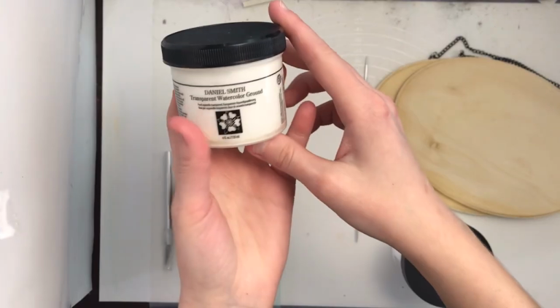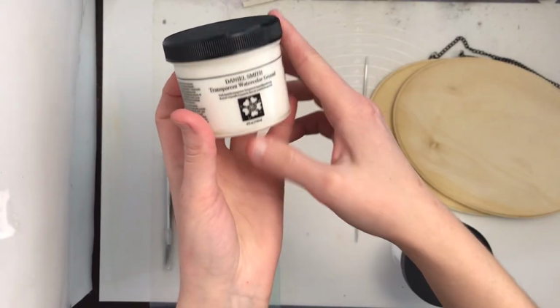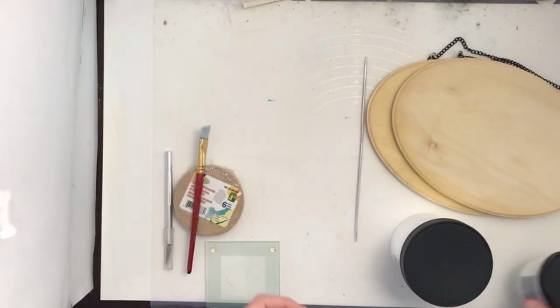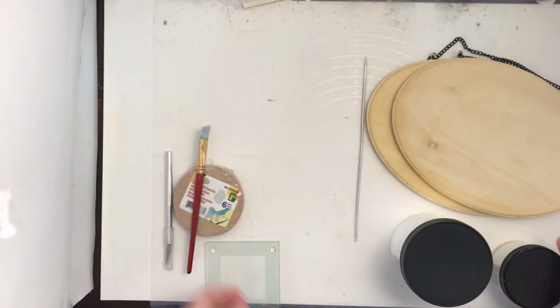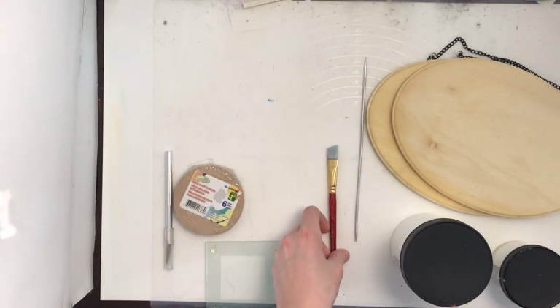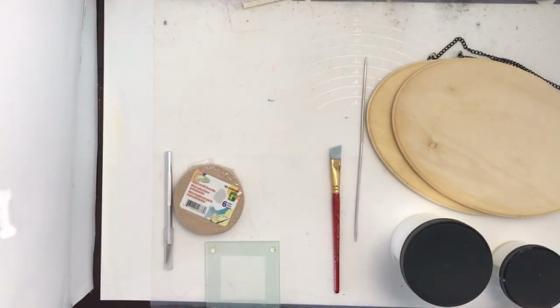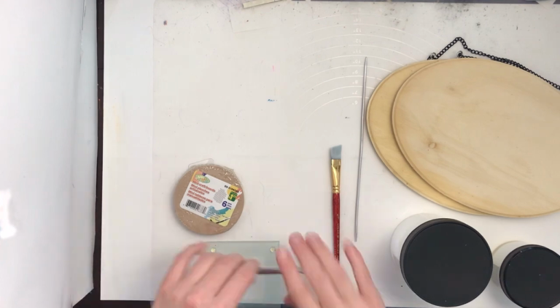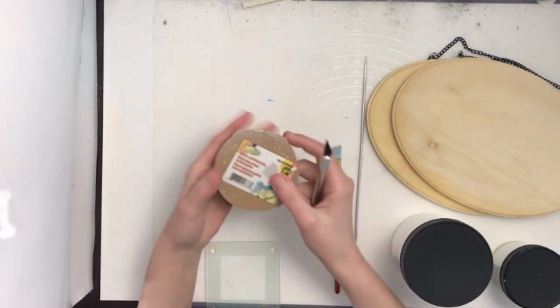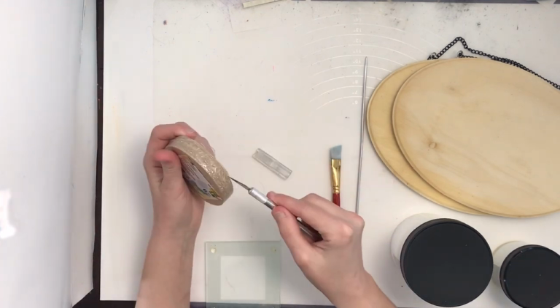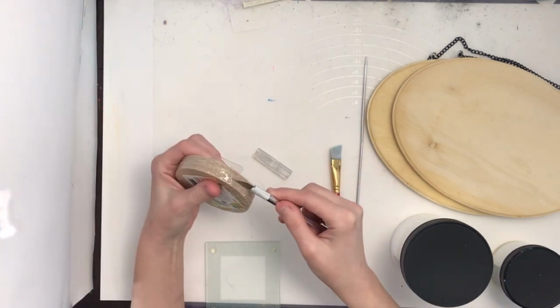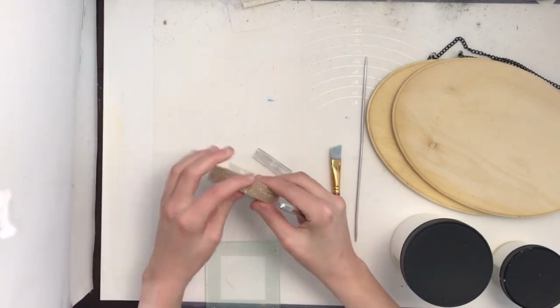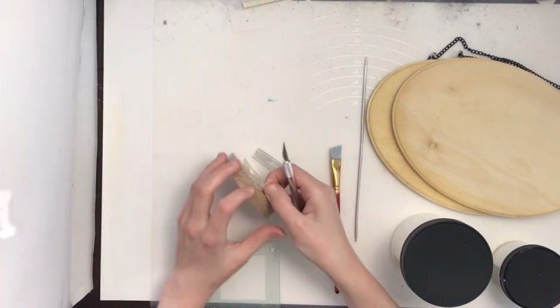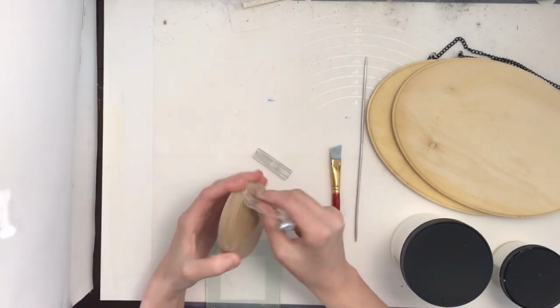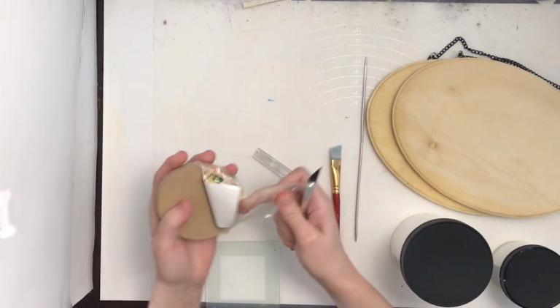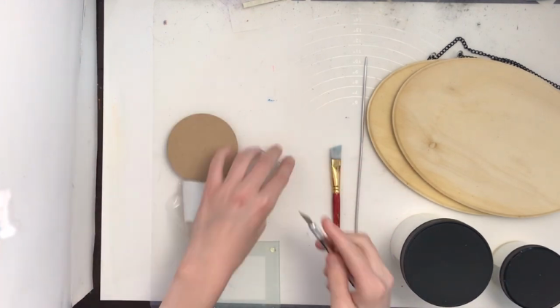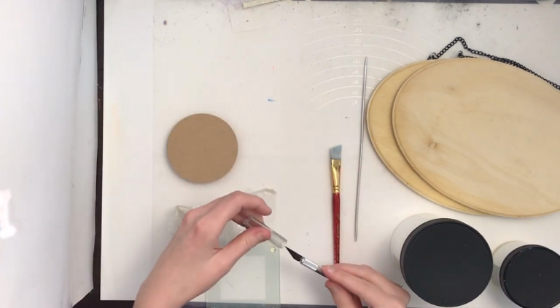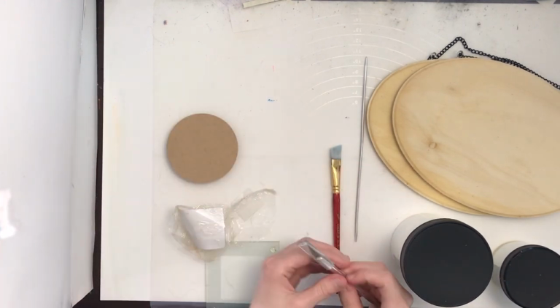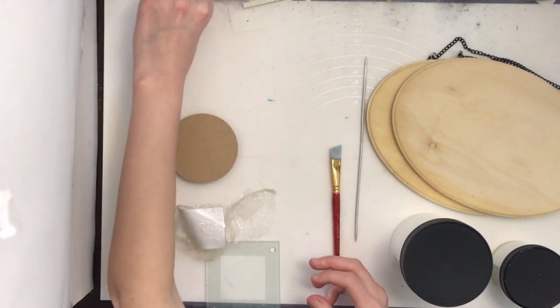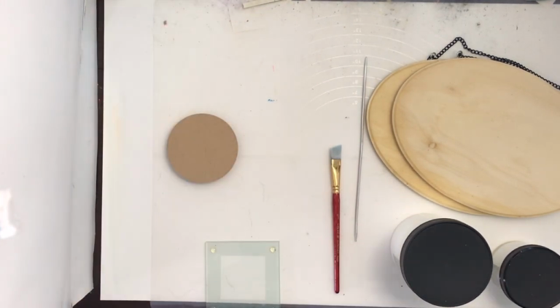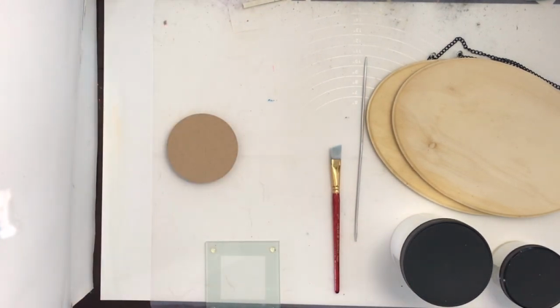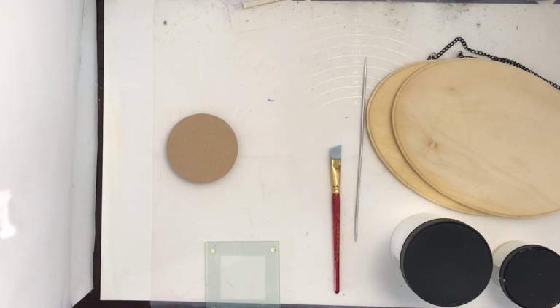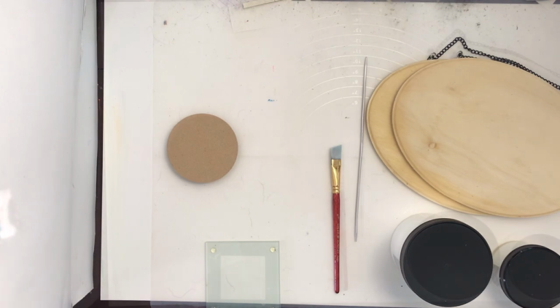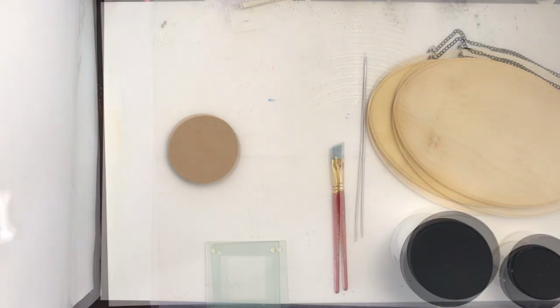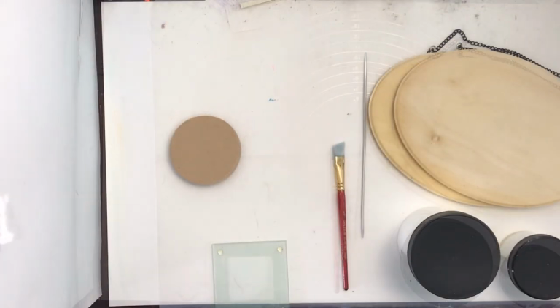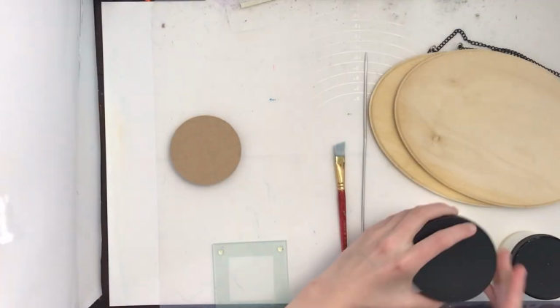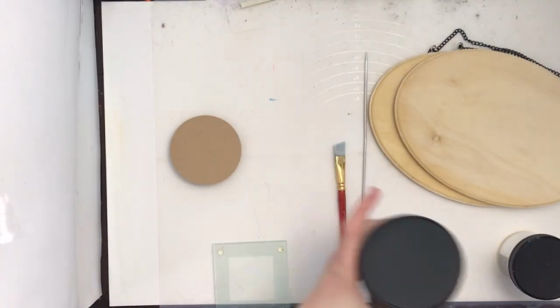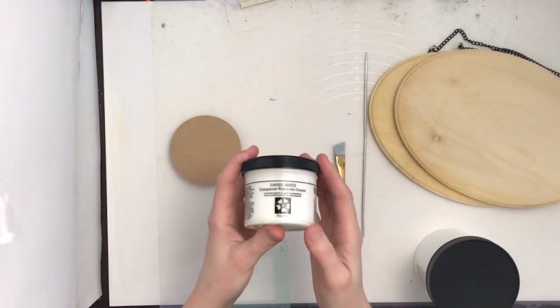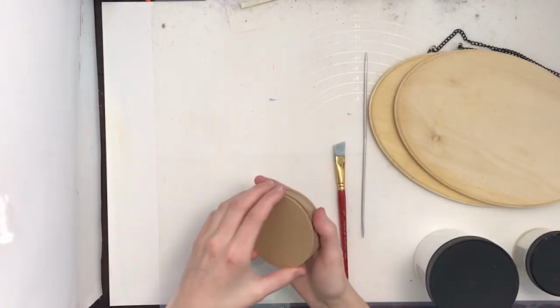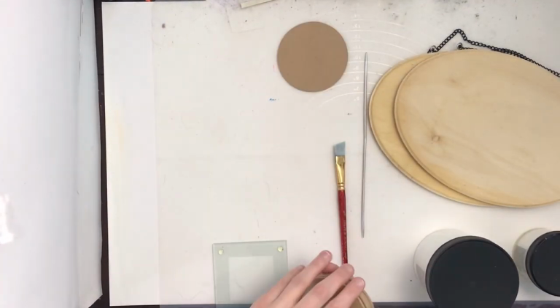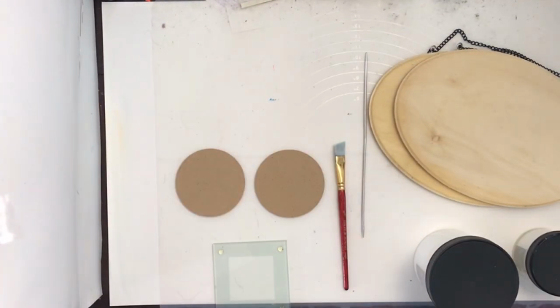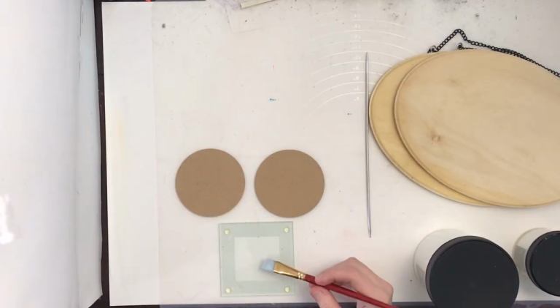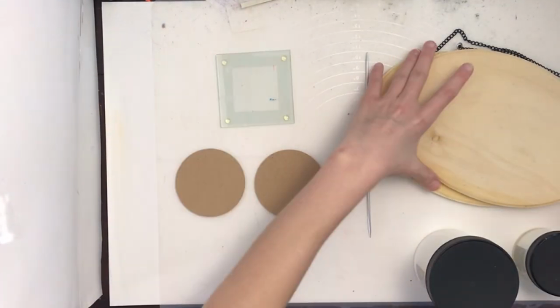Hello! In today's video I'm testing out the Daniel Smith watercolor ground that I got for Christmas. I'm testing it out on various surfaces. It's supposed to be able to go on pretty much any surface and allow you to paint with watercolor and gouache.